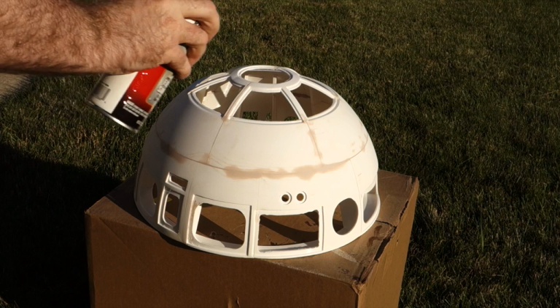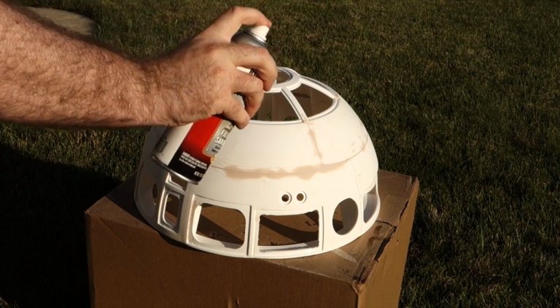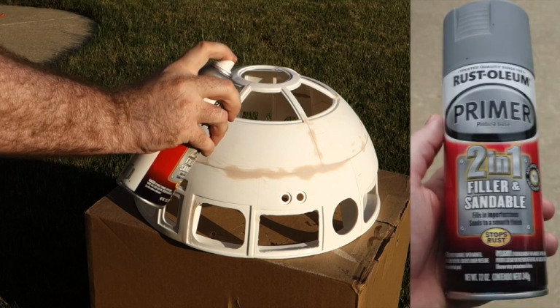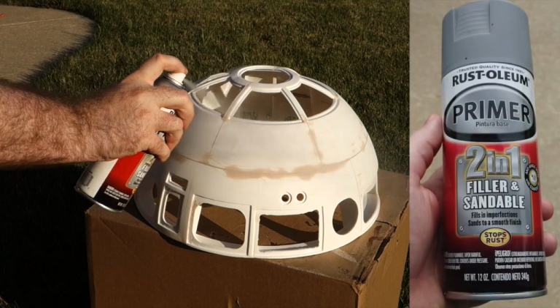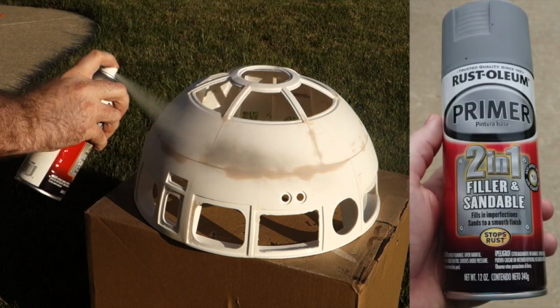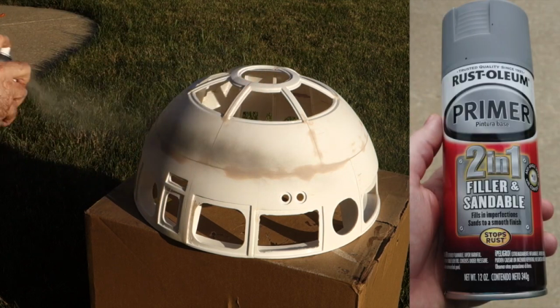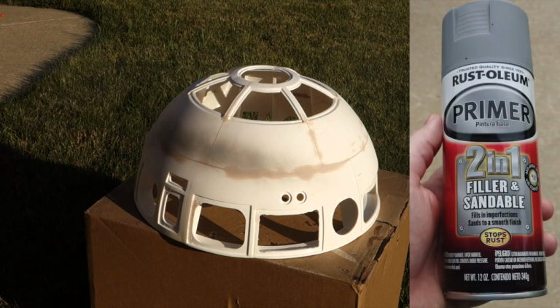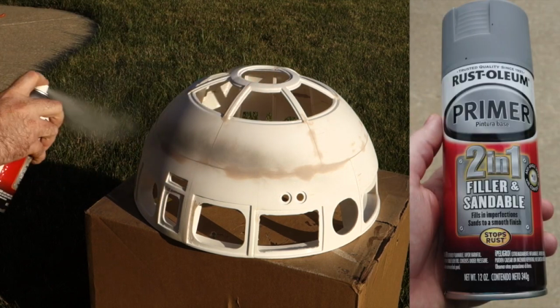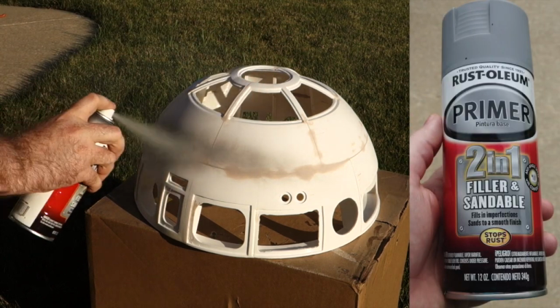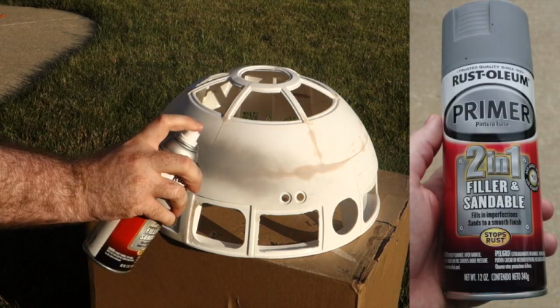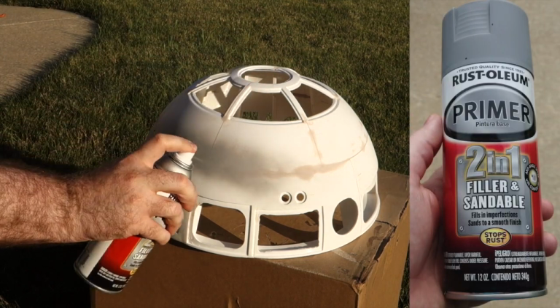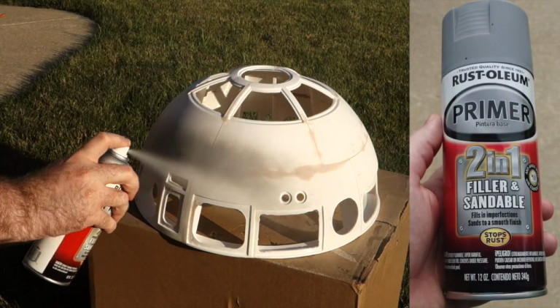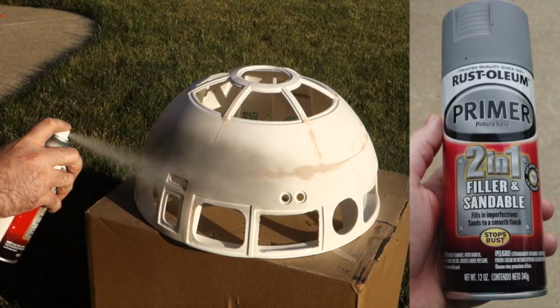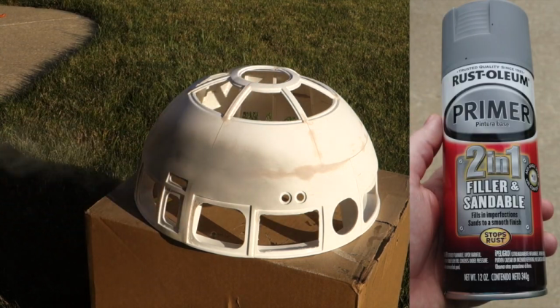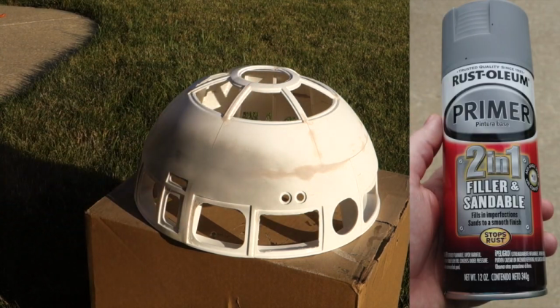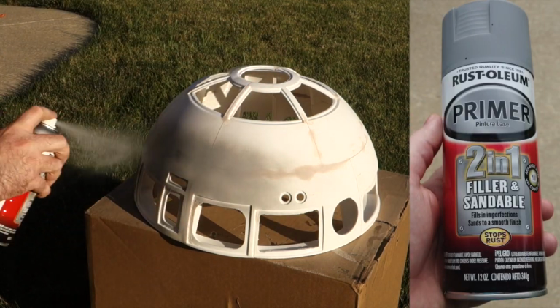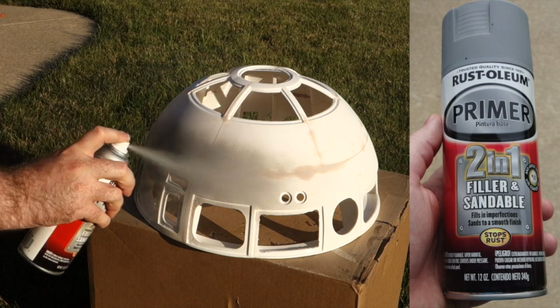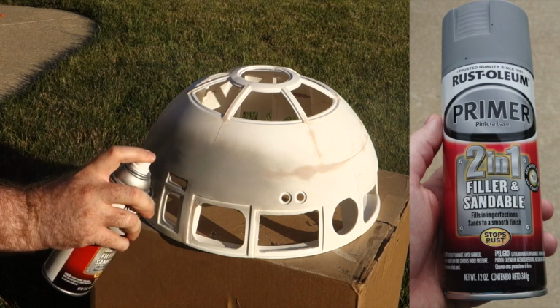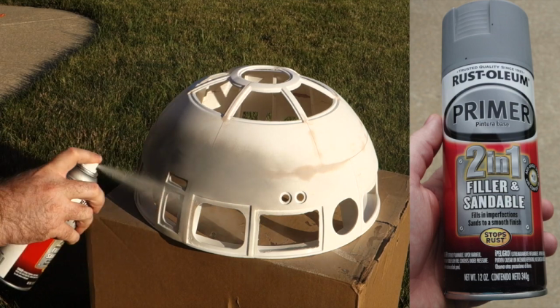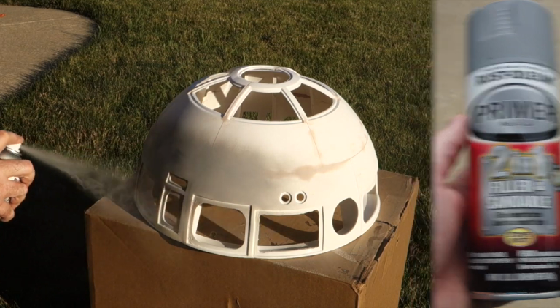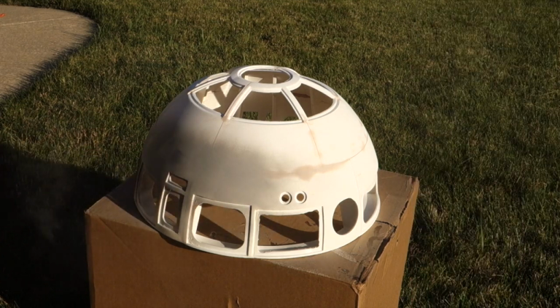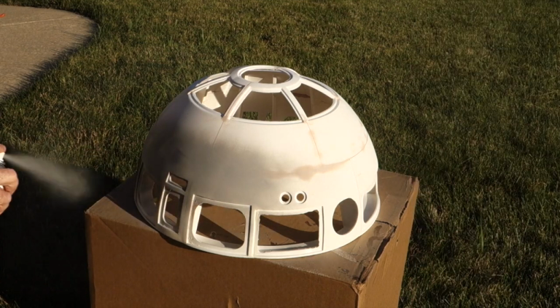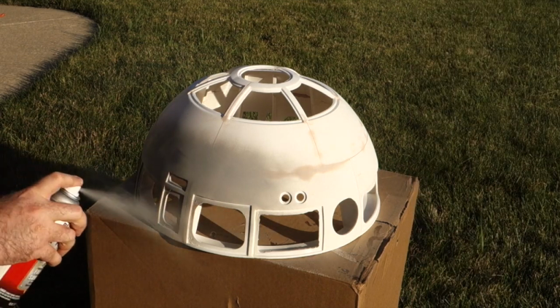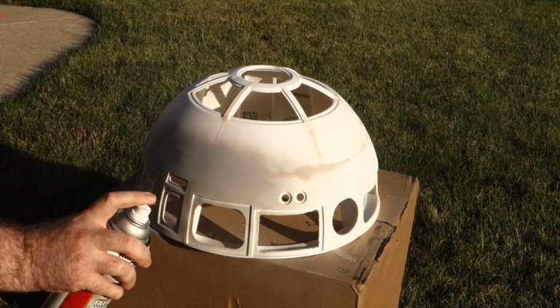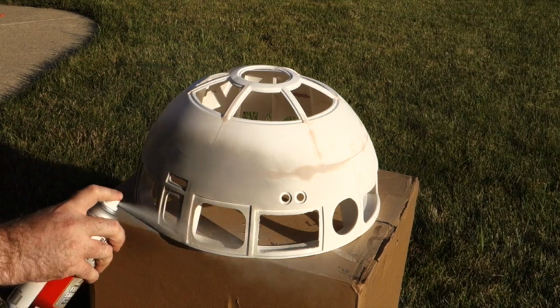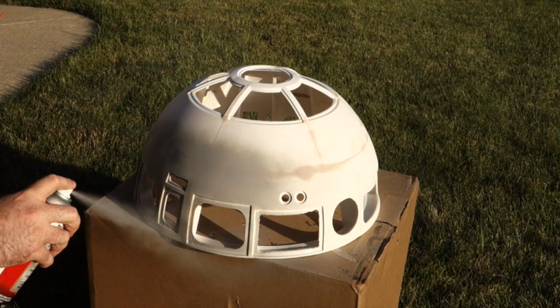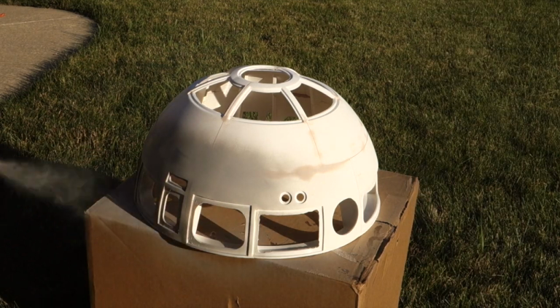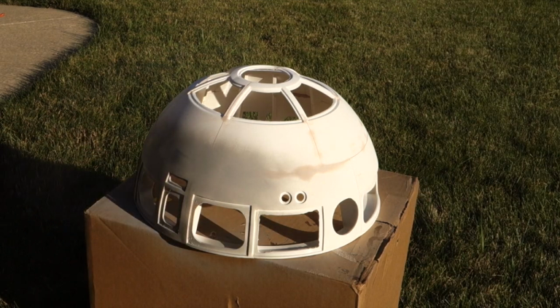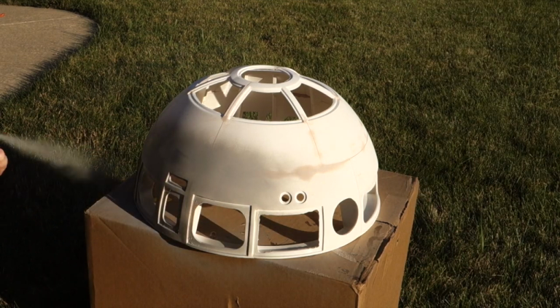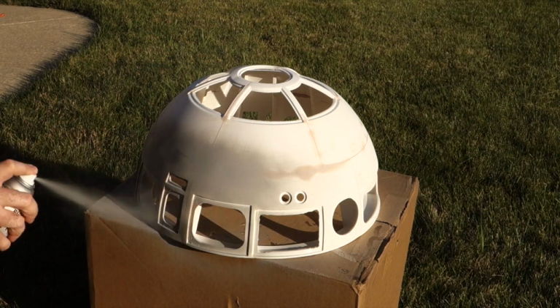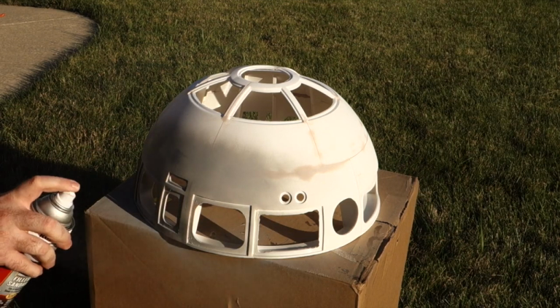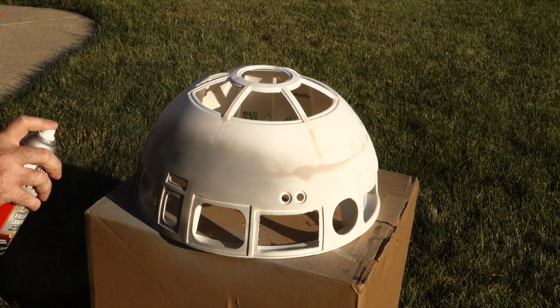Then I primed the dome using a filler primer, which is supposed to fill in some of the little imperfections on the surface. I can't say it turned out completely perfect, but it's pretty impressive how seamless it looks.